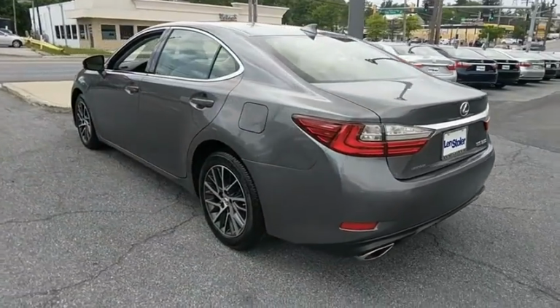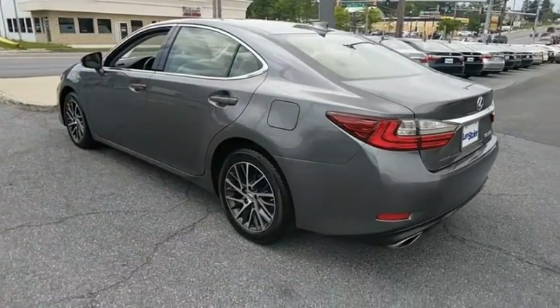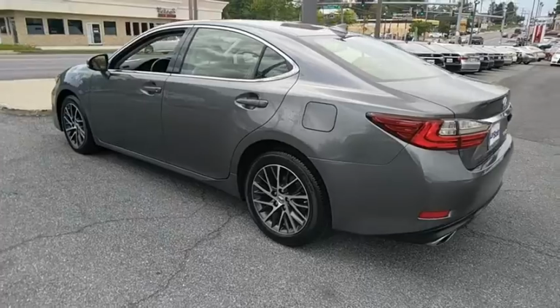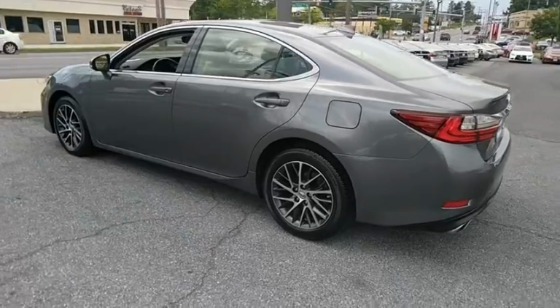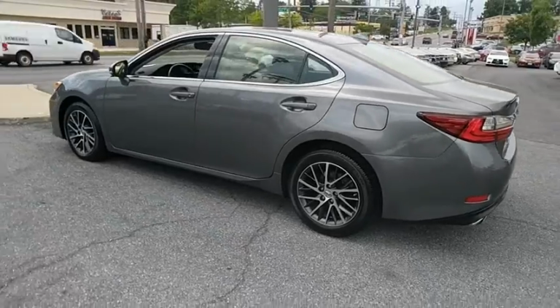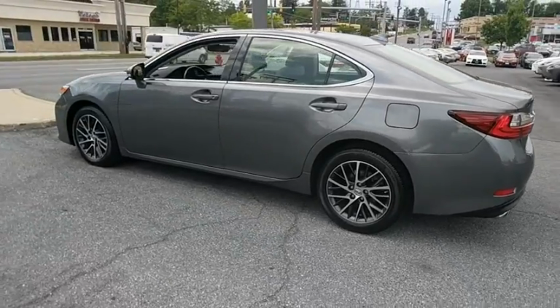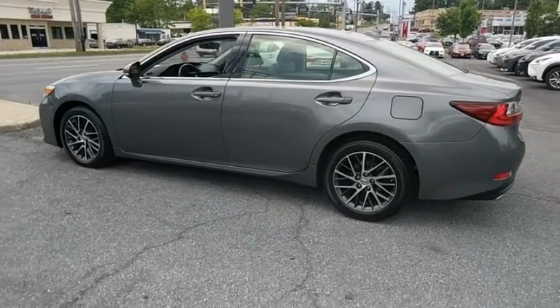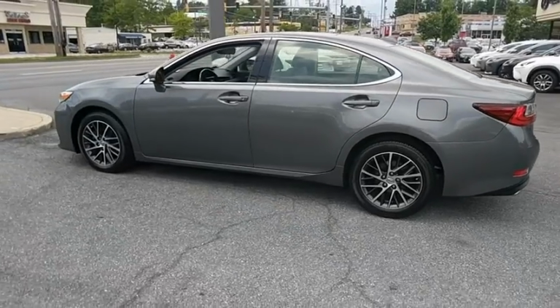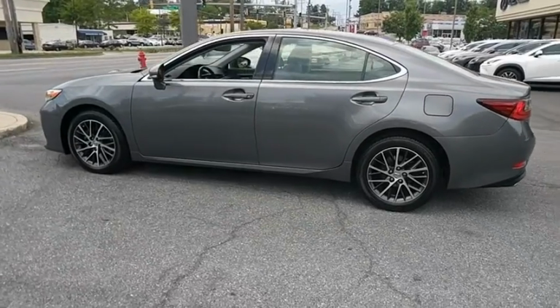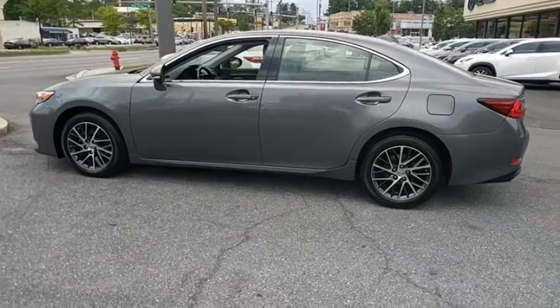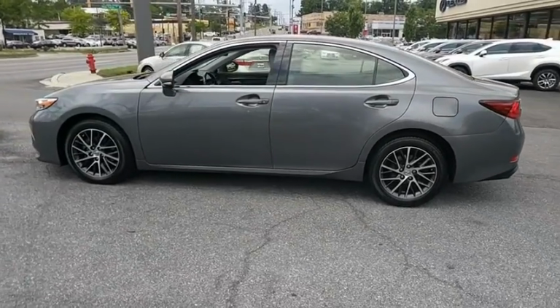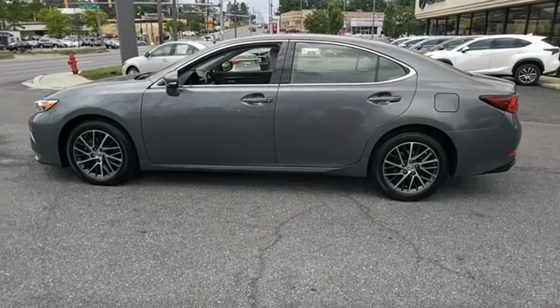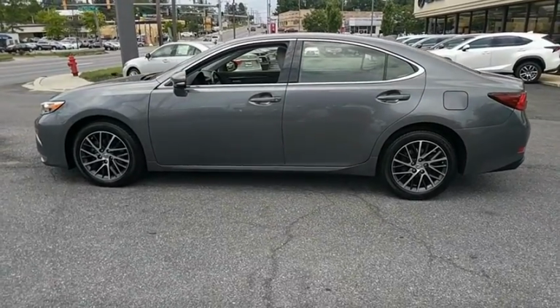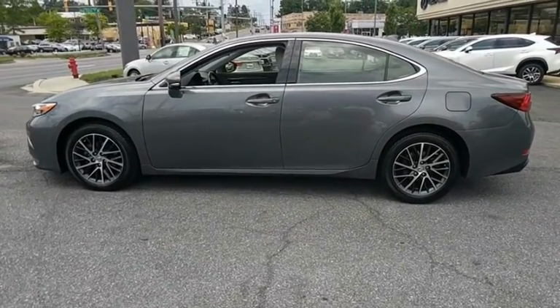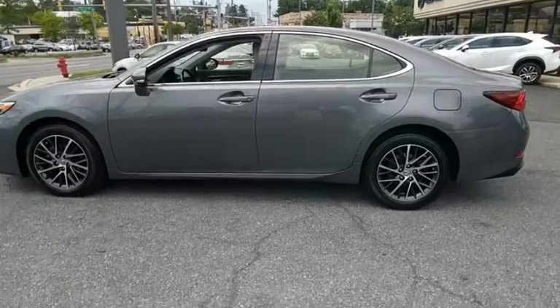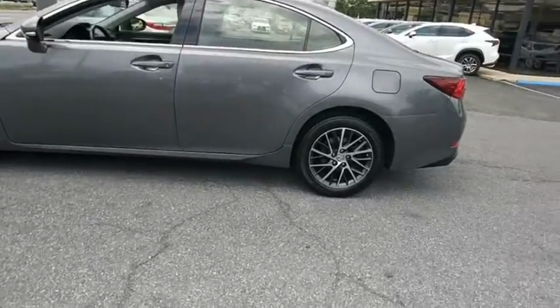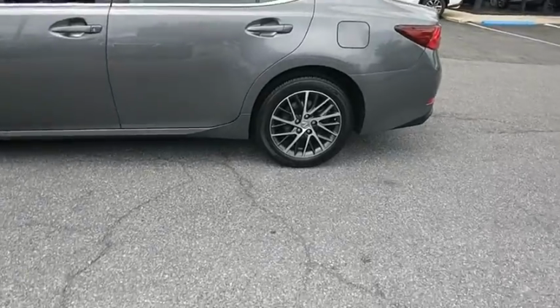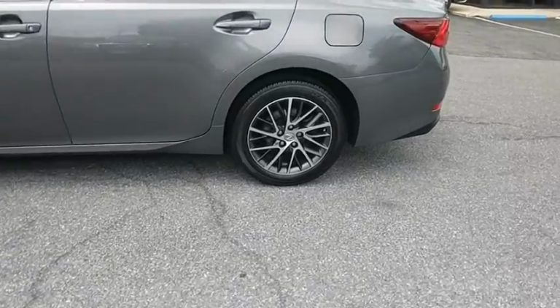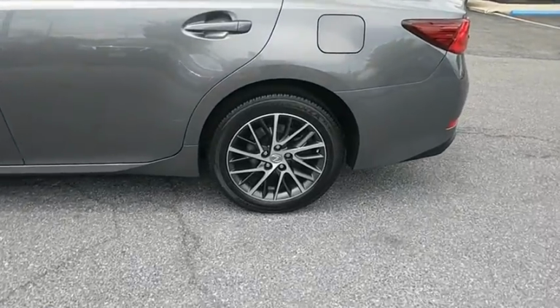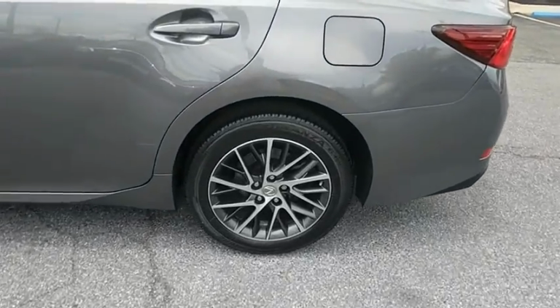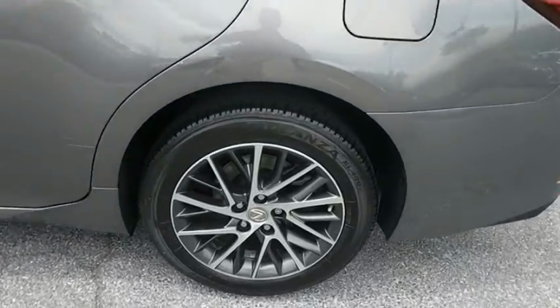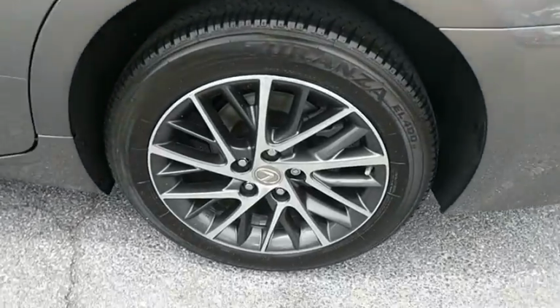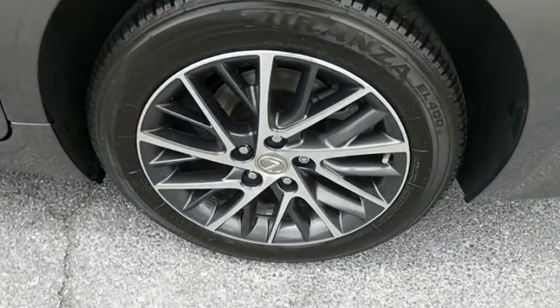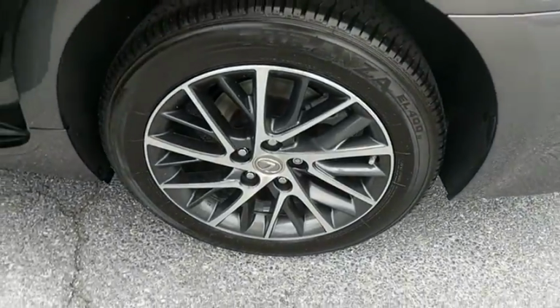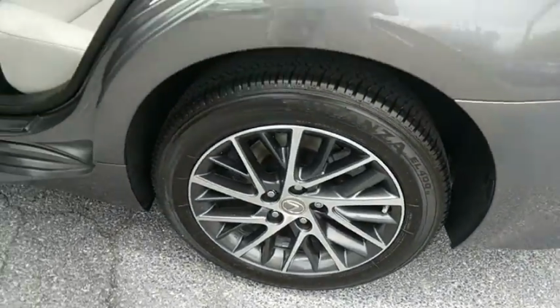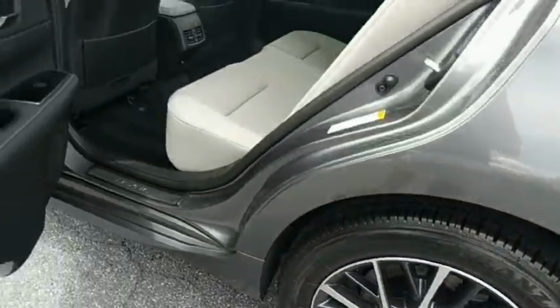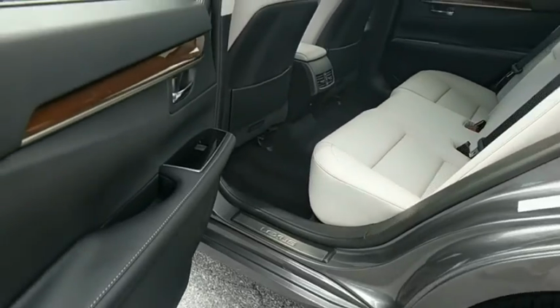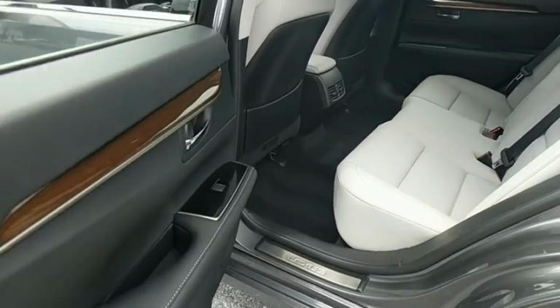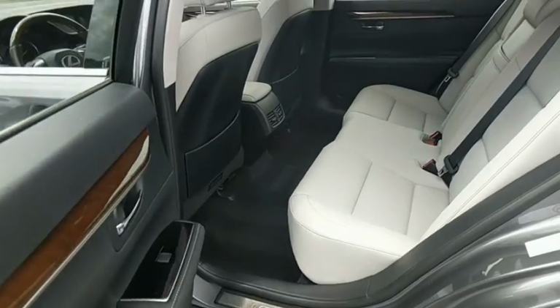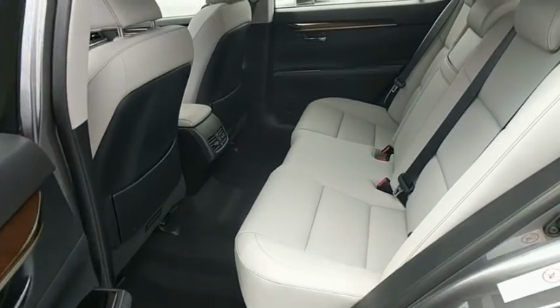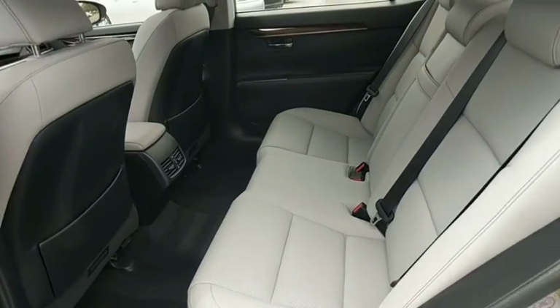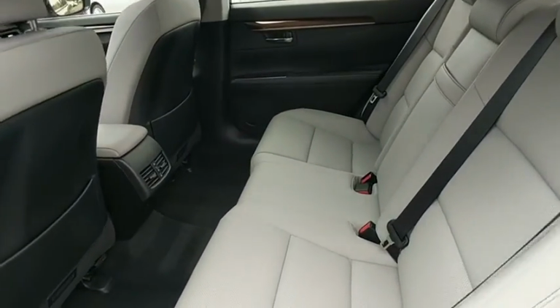This vehicle has less than 30,000 miles. Here are some of this vehicle's great options: navigation system, front wheel drive, heated front seat, compass, outside temperature gauge, engine immobilizer, and body color door handles.